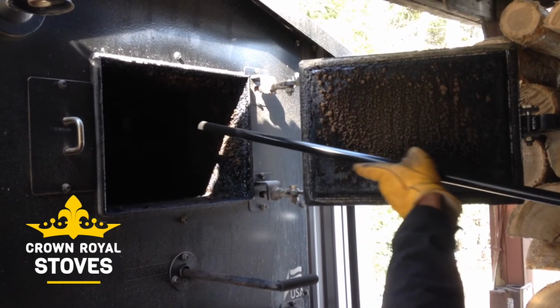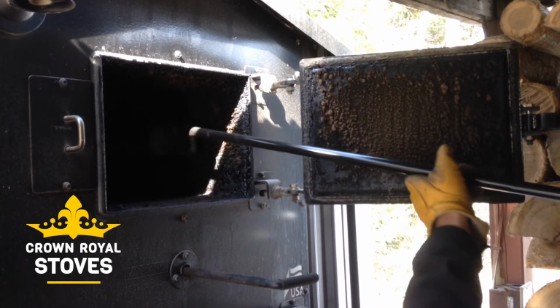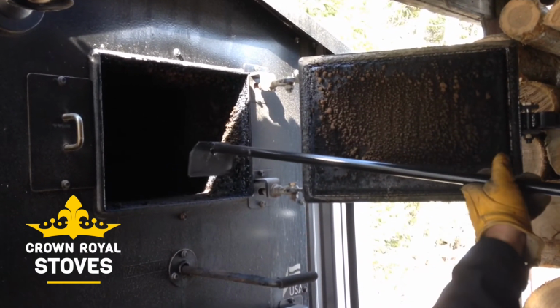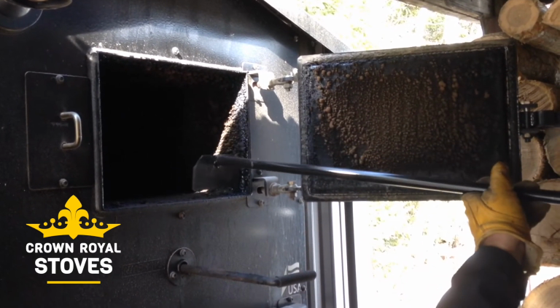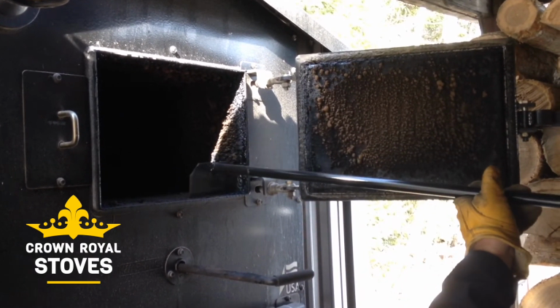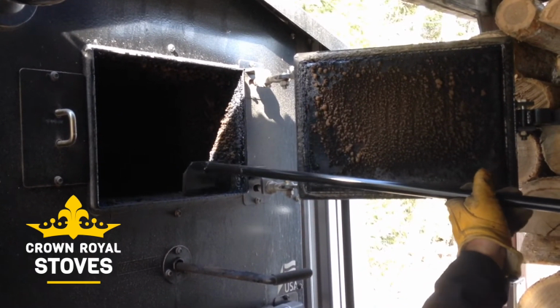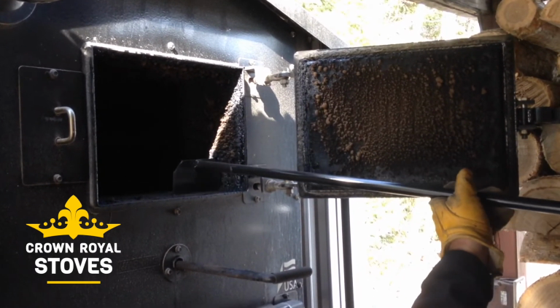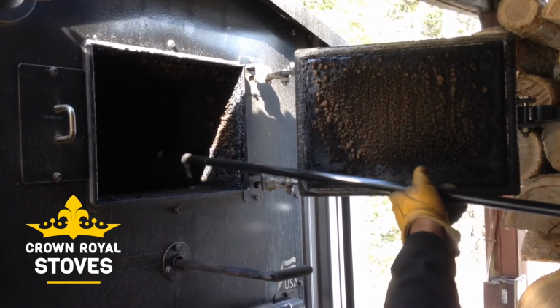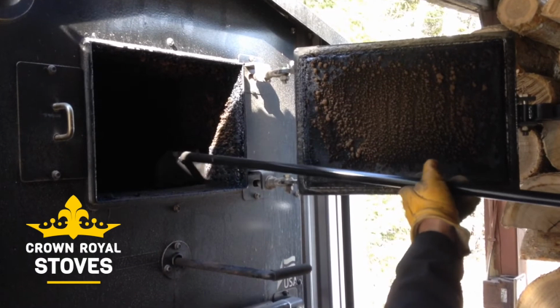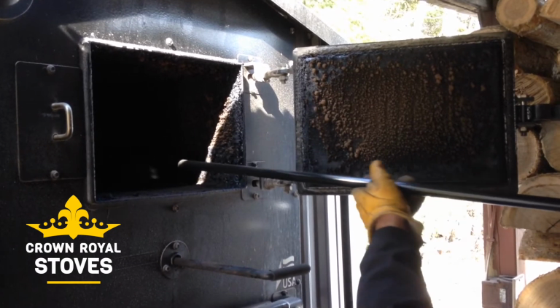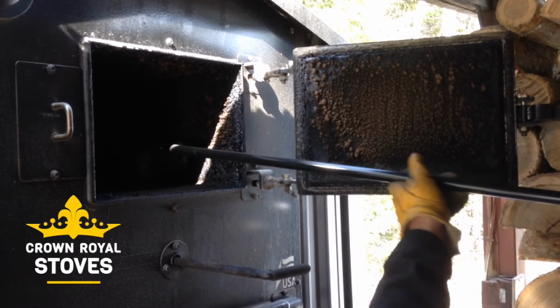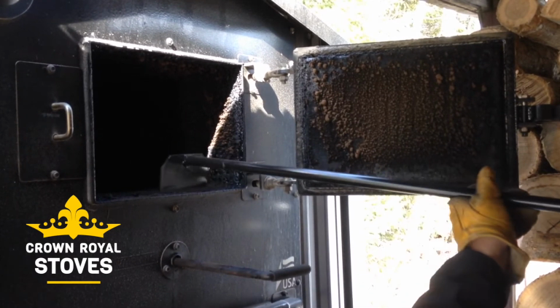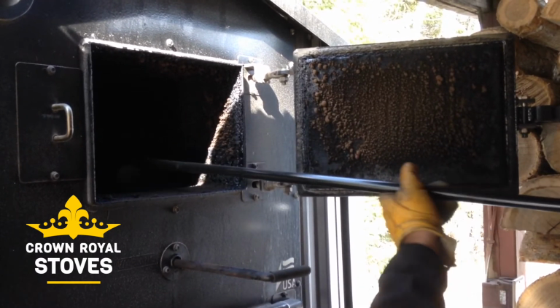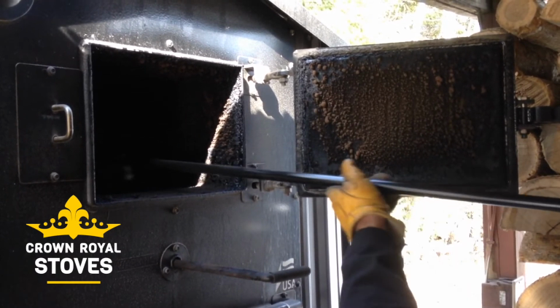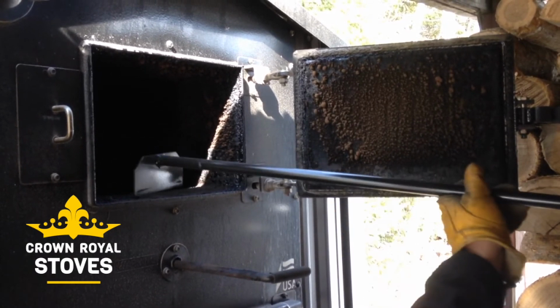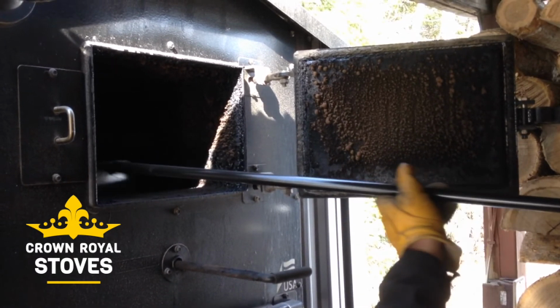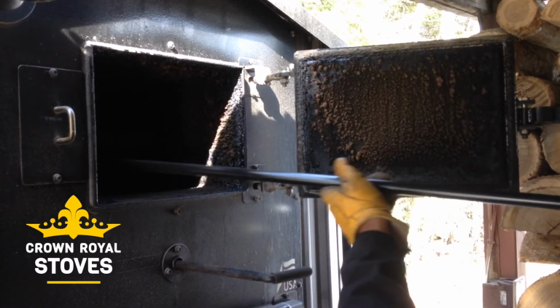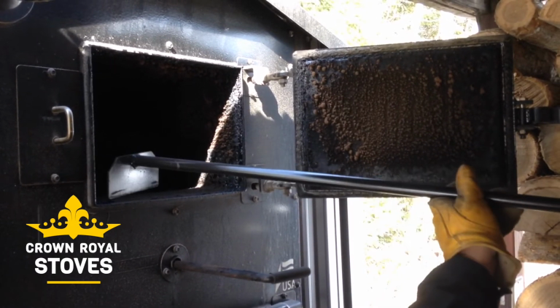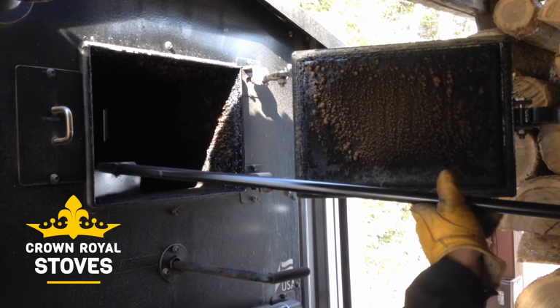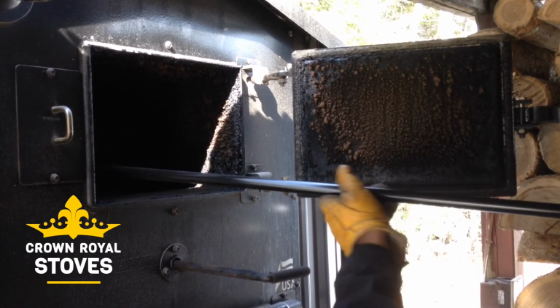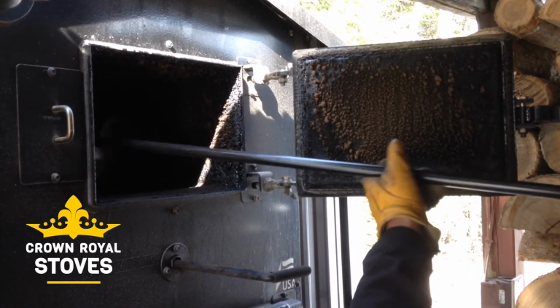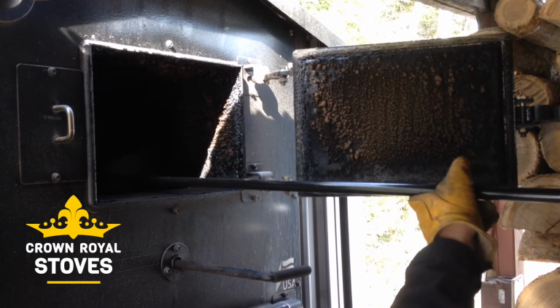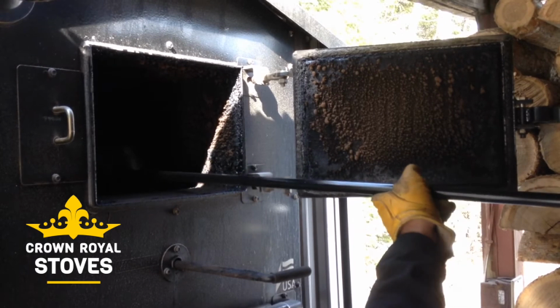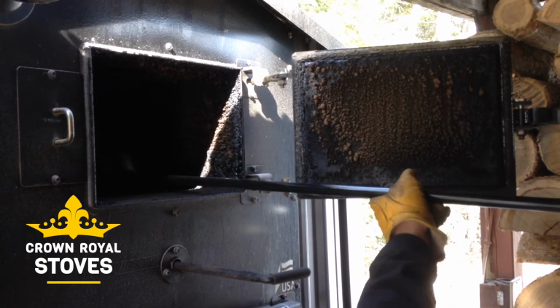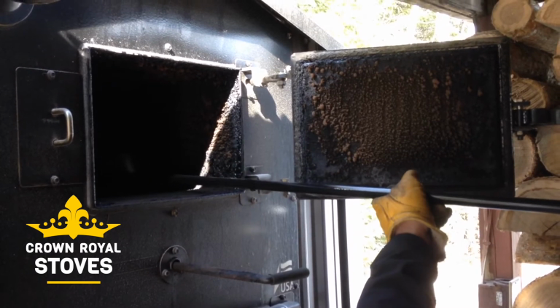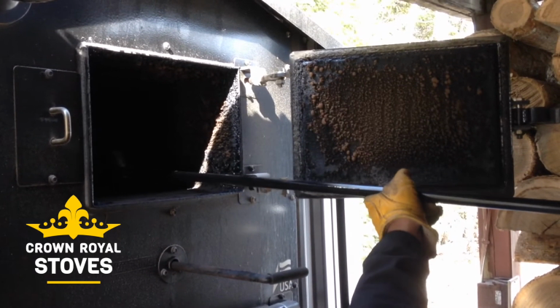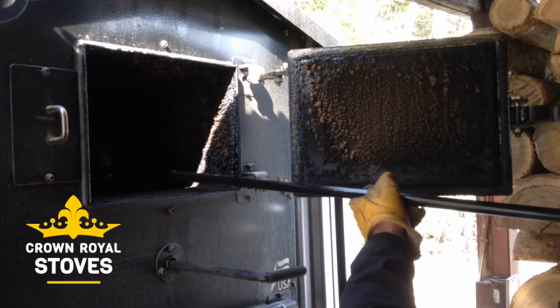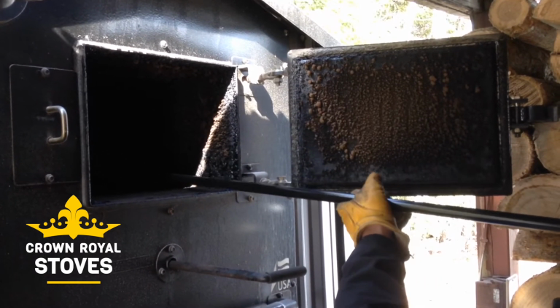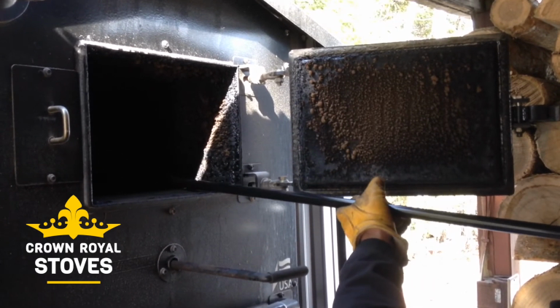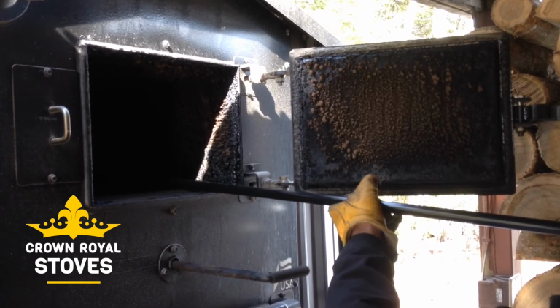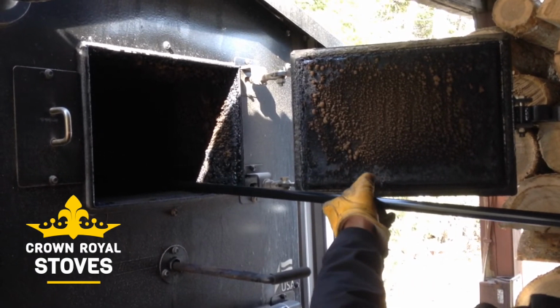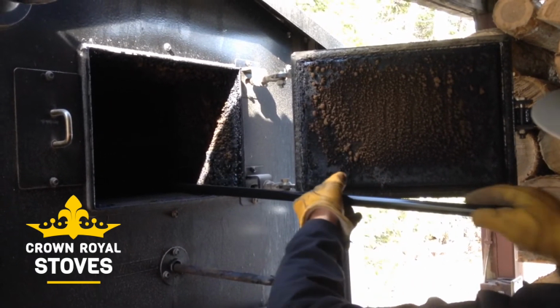The cleaner you keep this heat exchanger, the more efficient this boiler is going to run. After you've dropped it into the first pass, go ahead and clean the bottom side of the first heat exchanger.